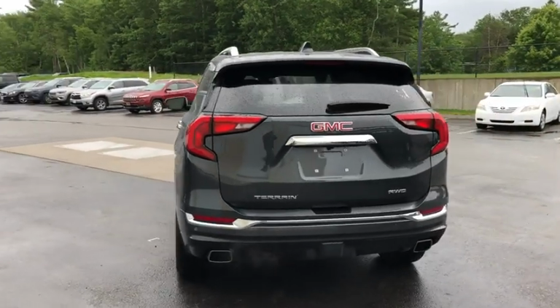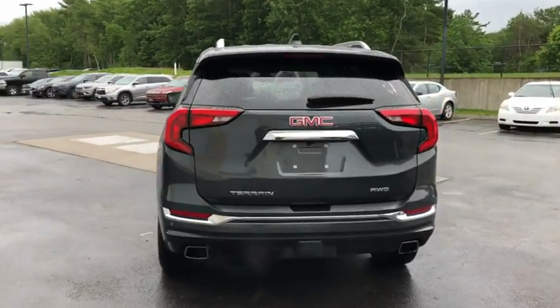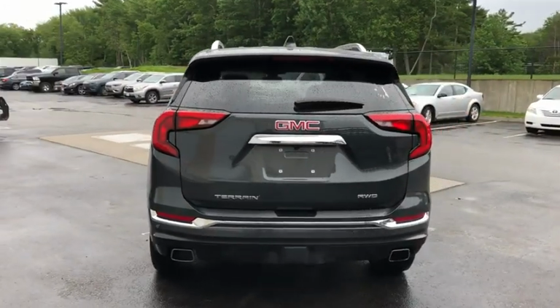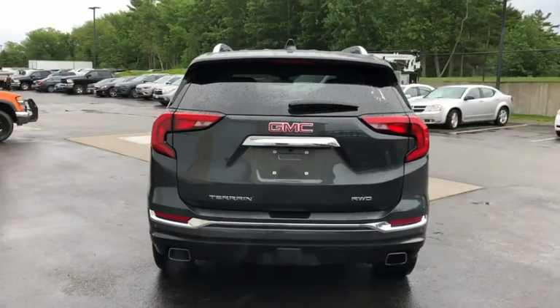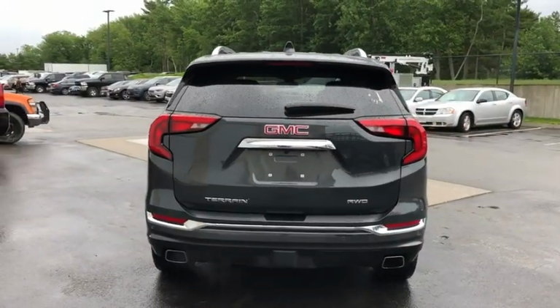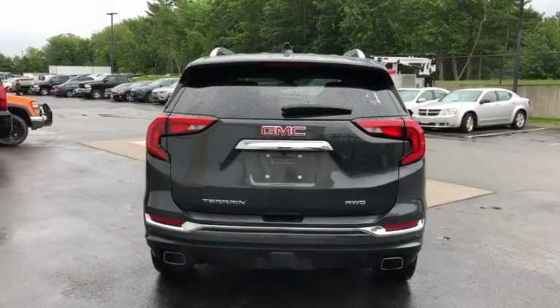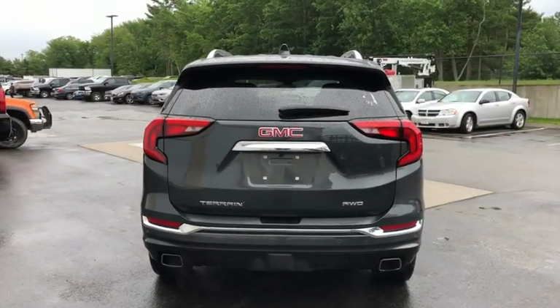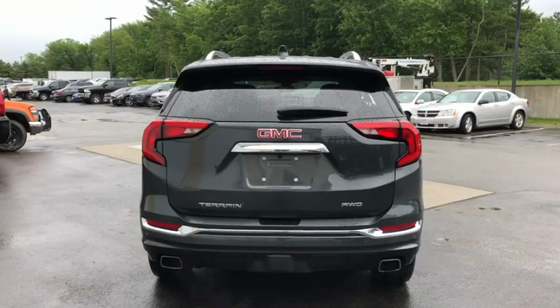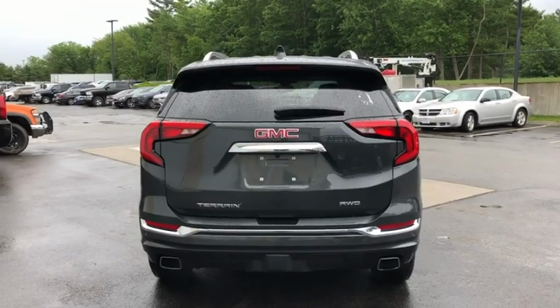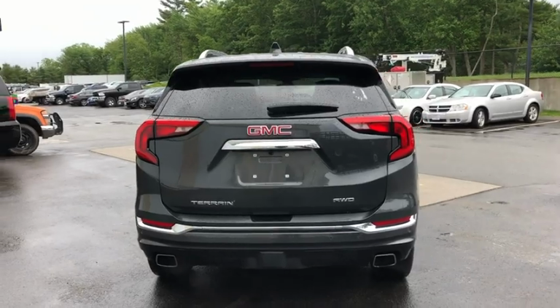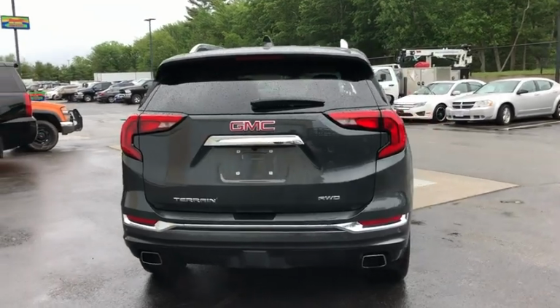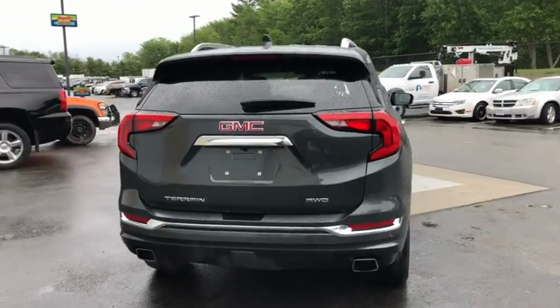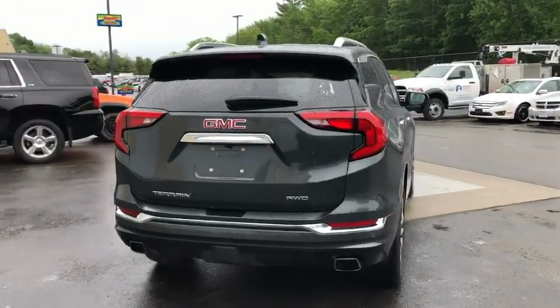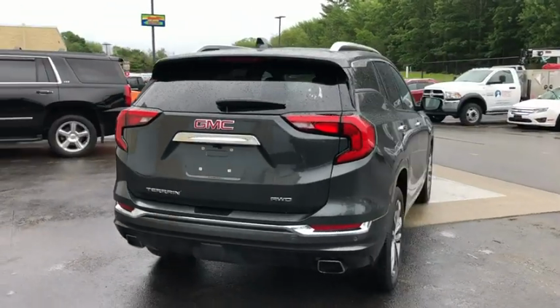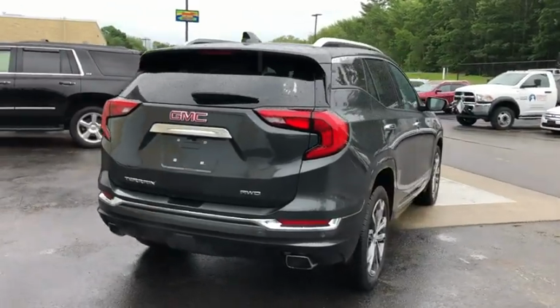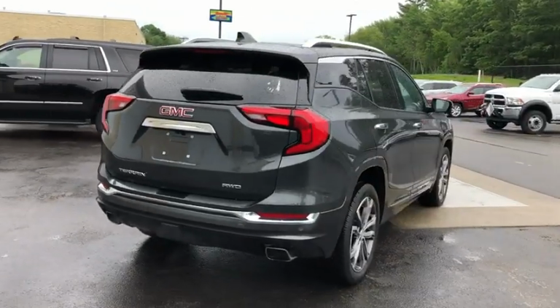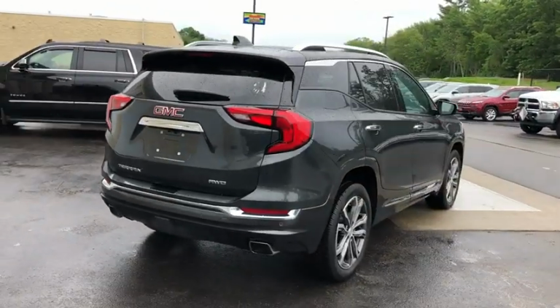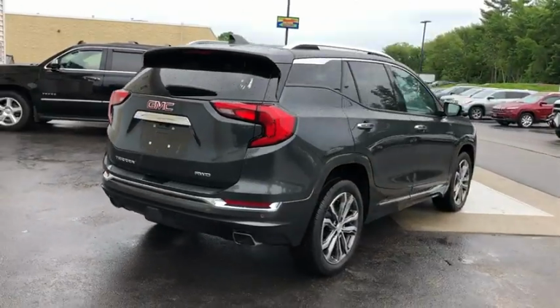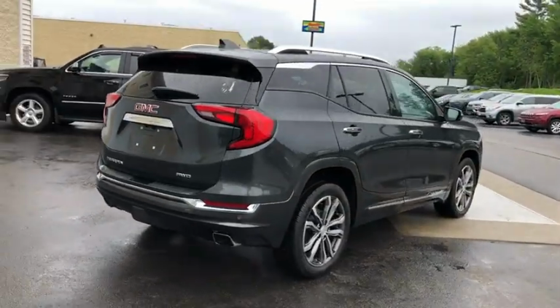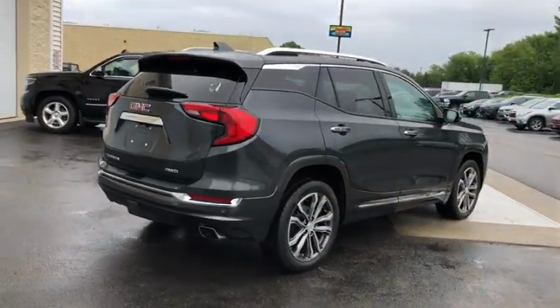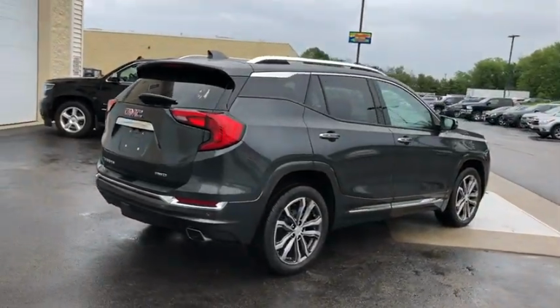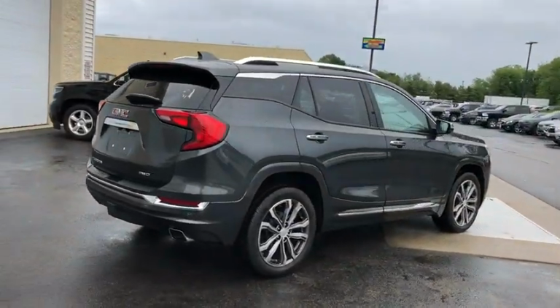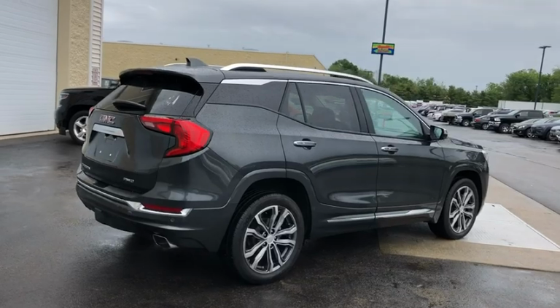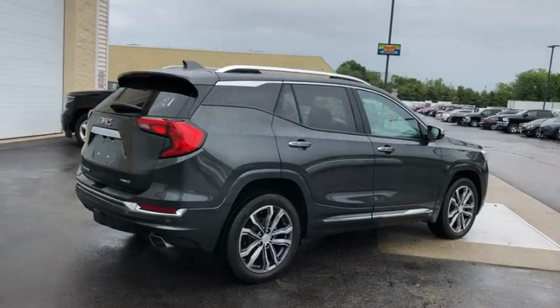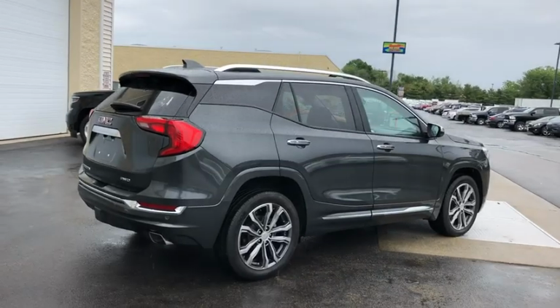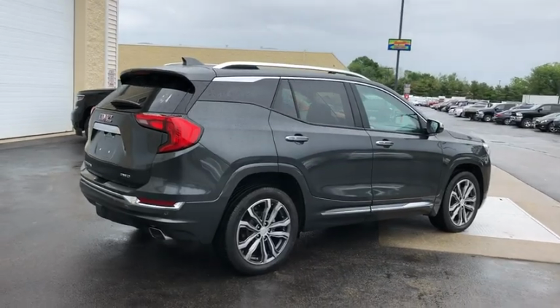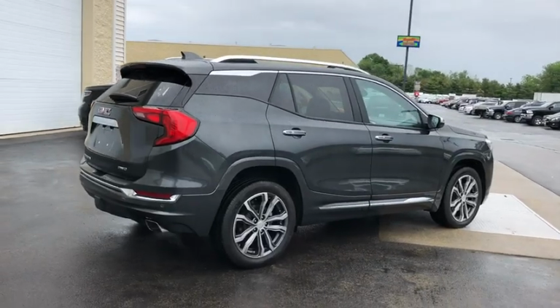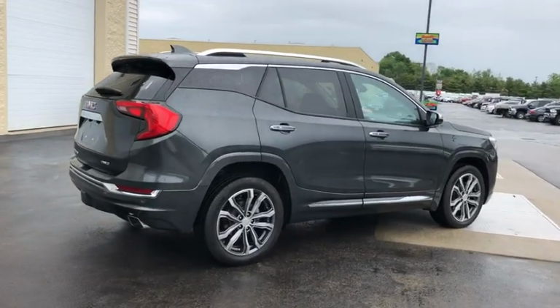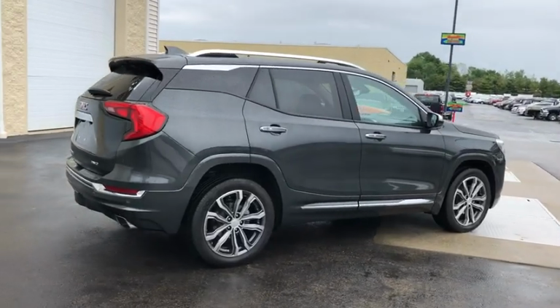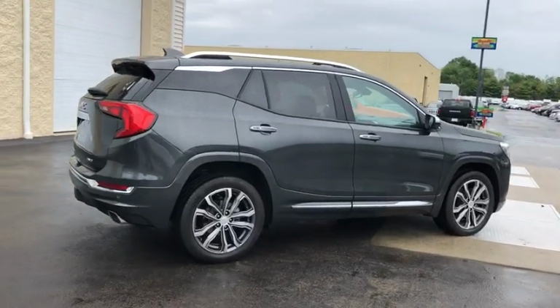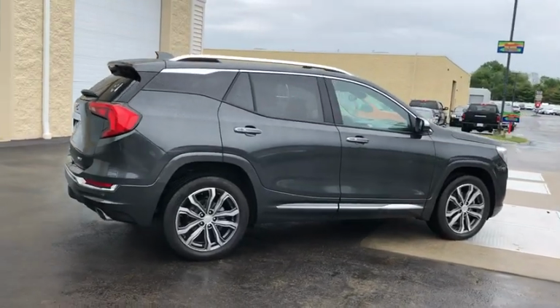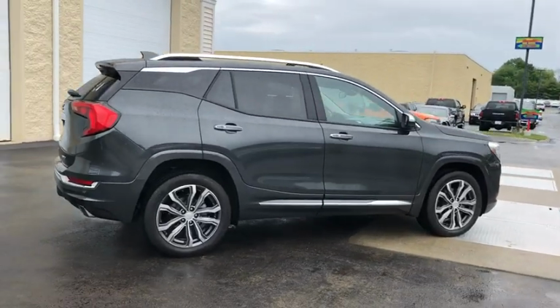An EPA estimated 32 highway MPG is not bad either. This vehicle has less than 10,000 miles. Here are some of this vehicle's great options.